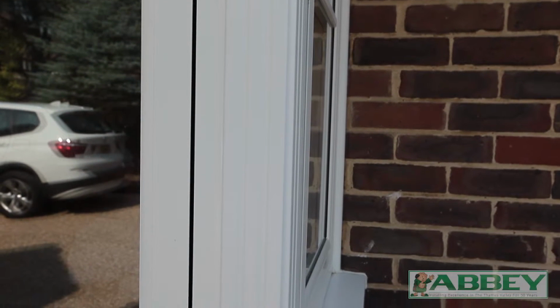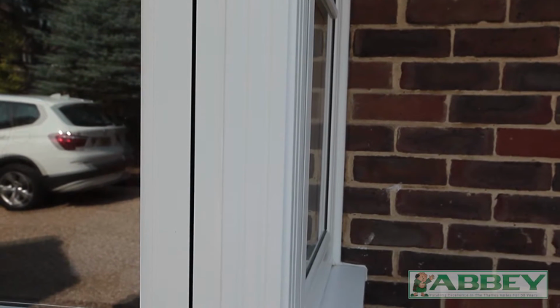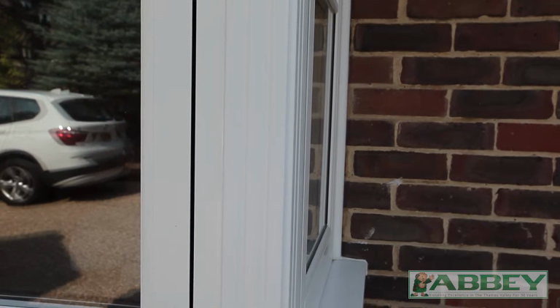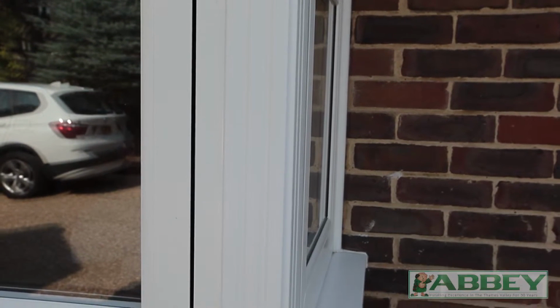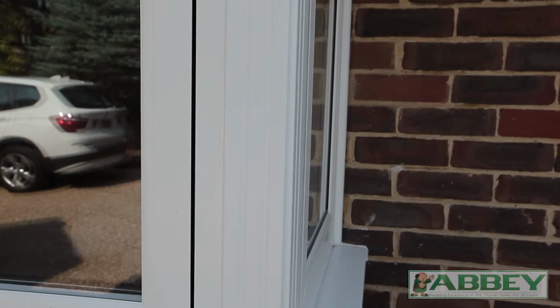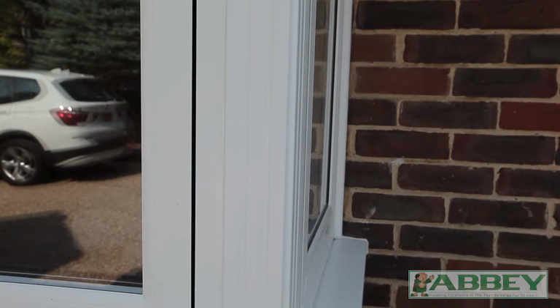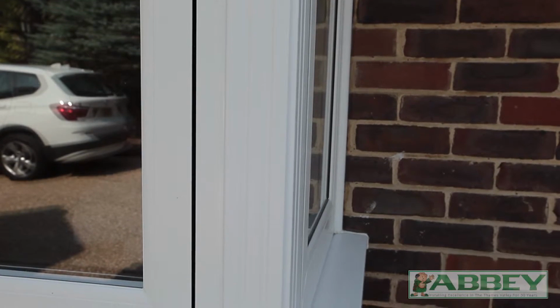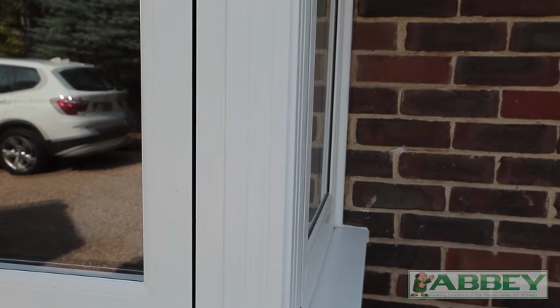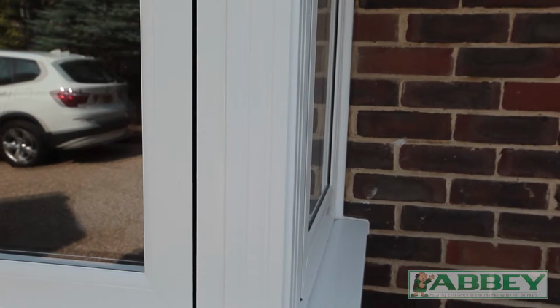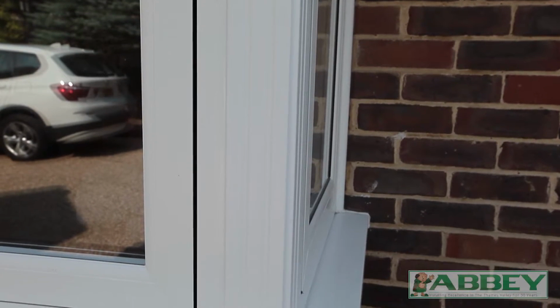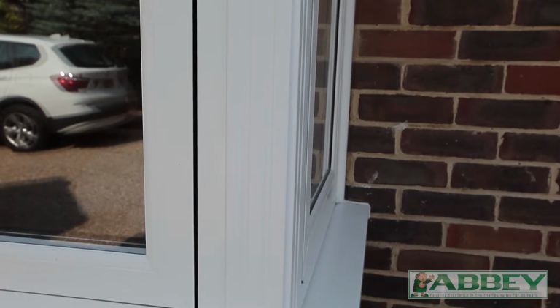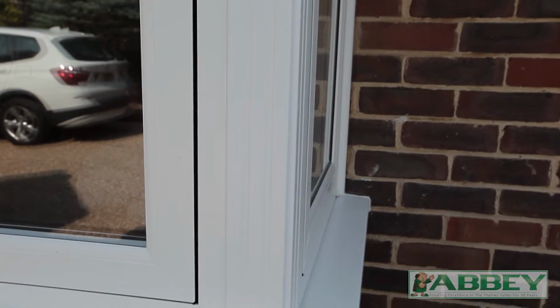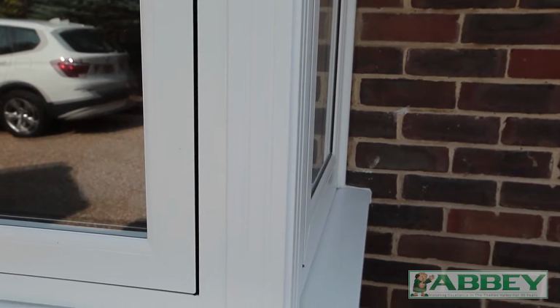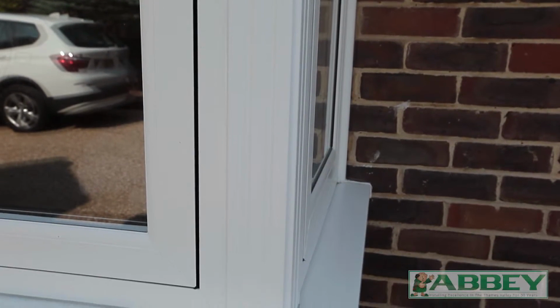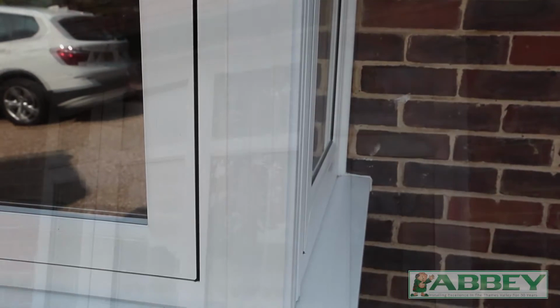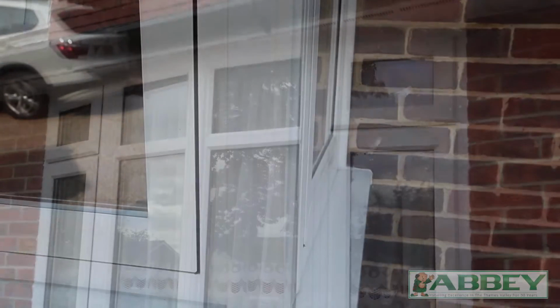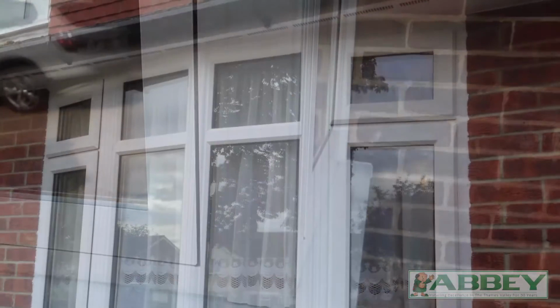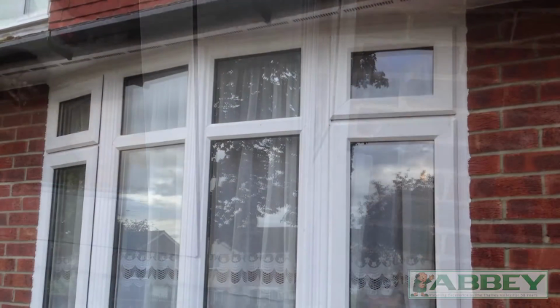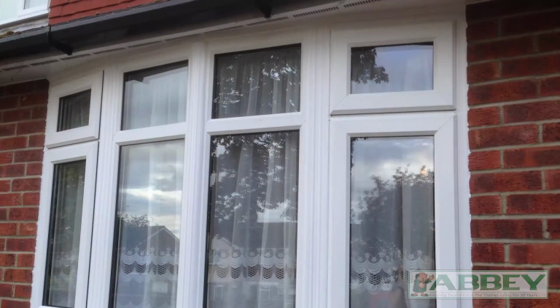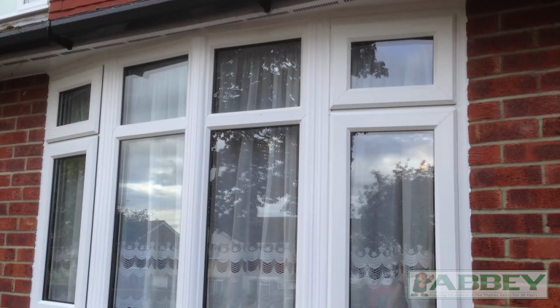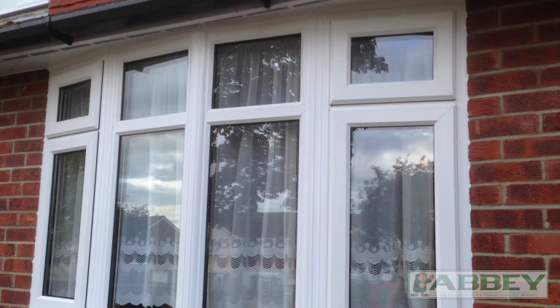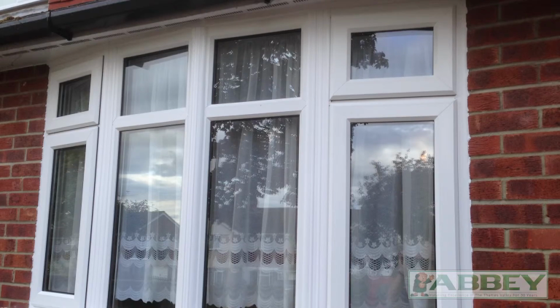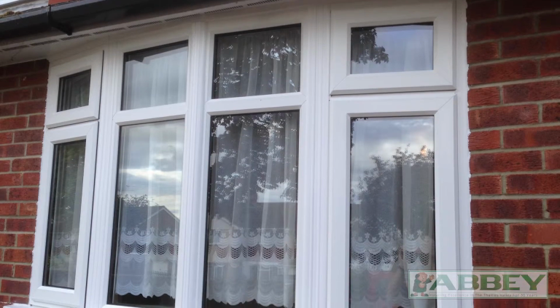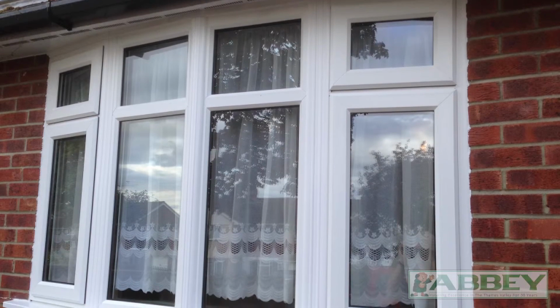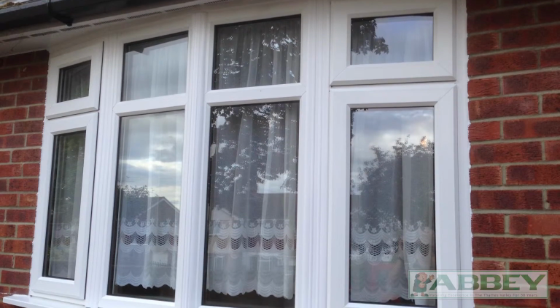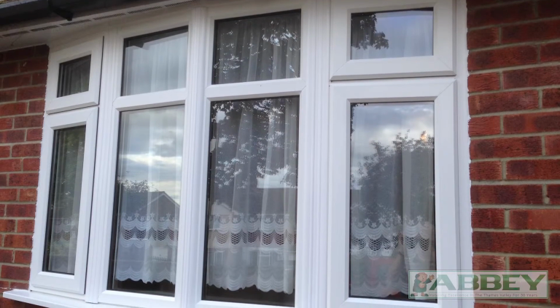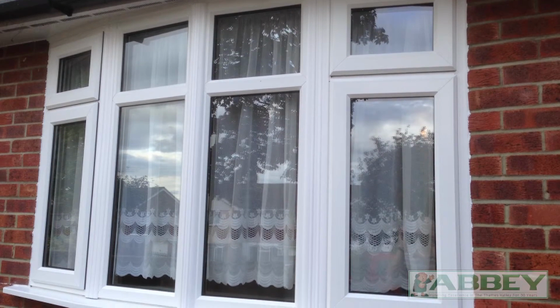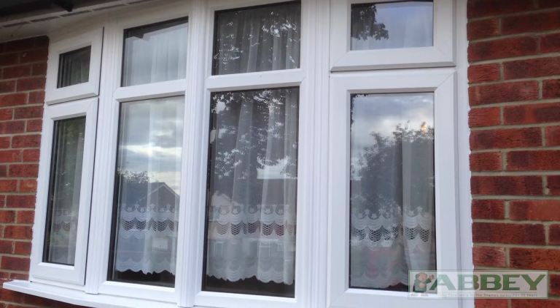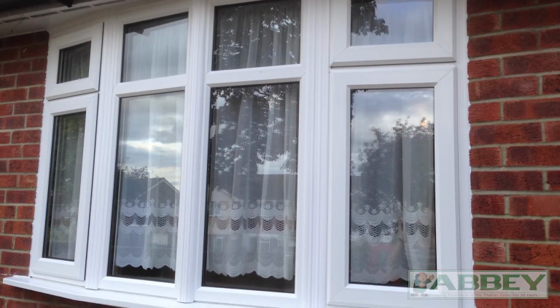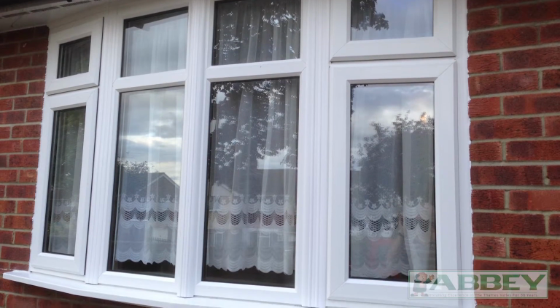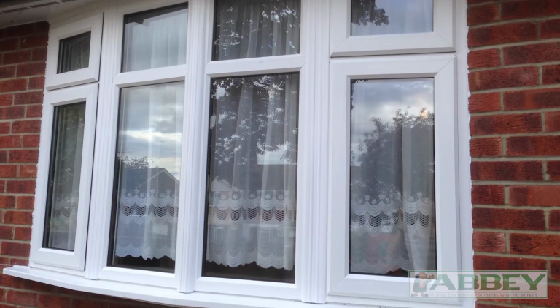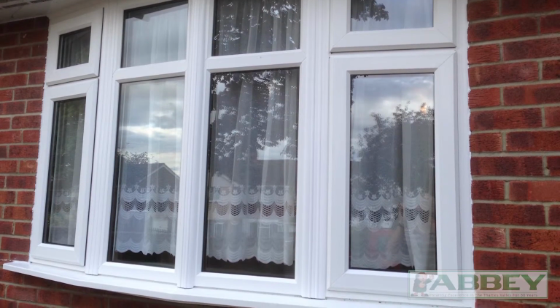Bows and bays are simply multiple windows joined together with posts — usually aluminium posts for support and to strengthen each corner.